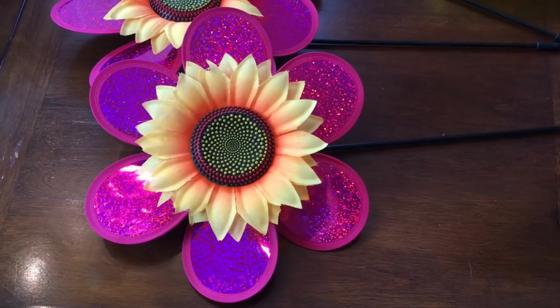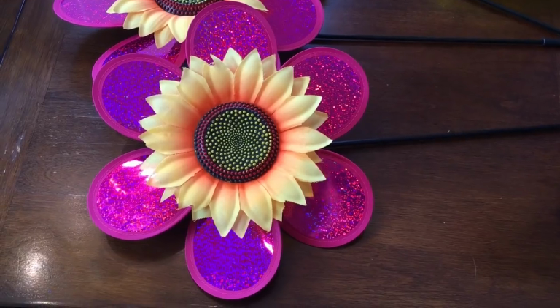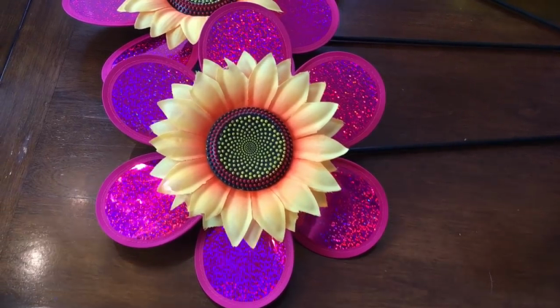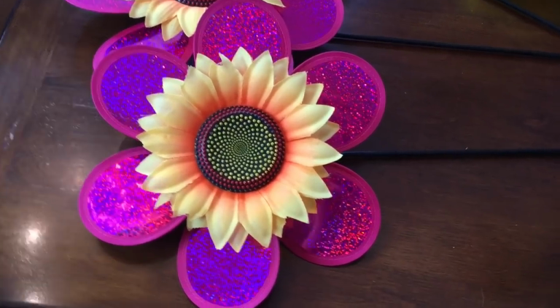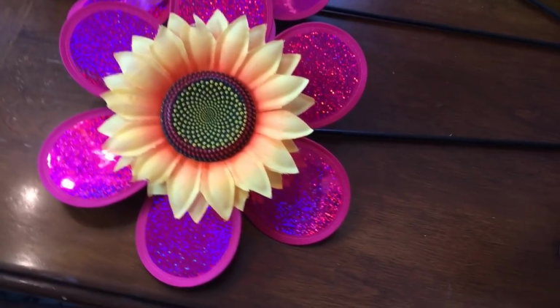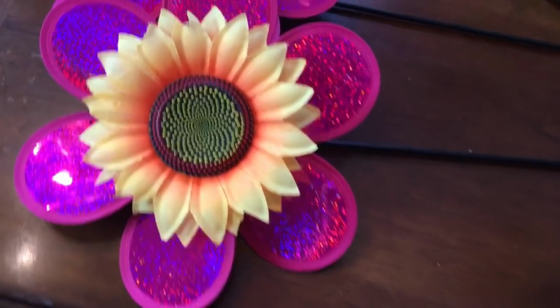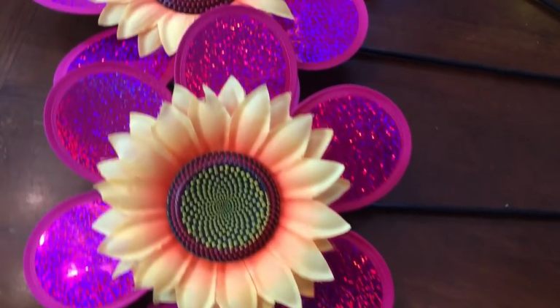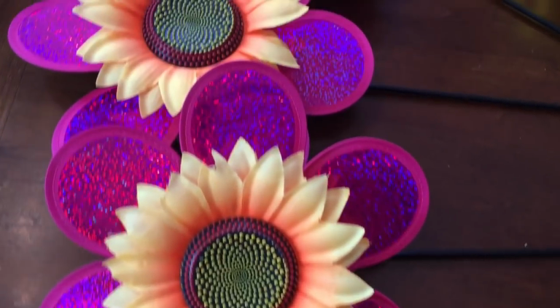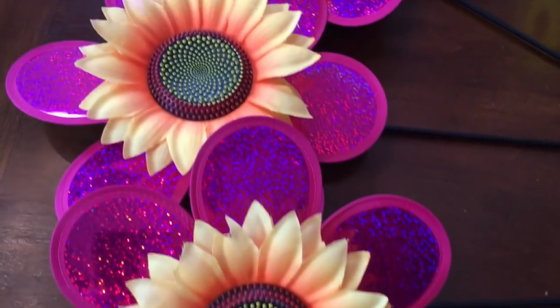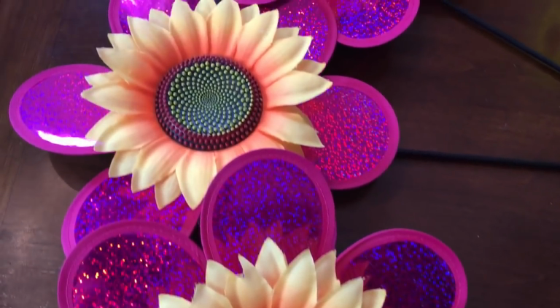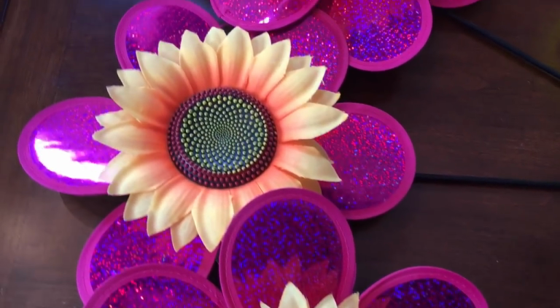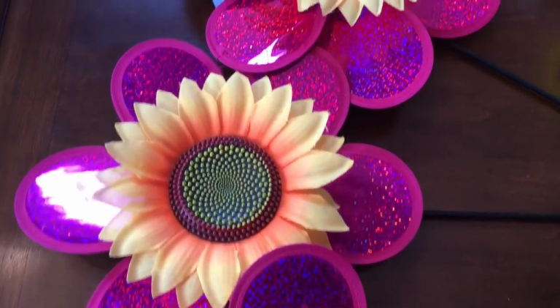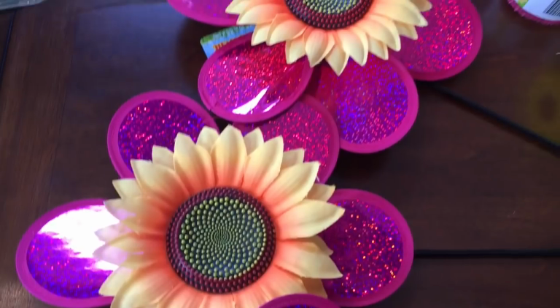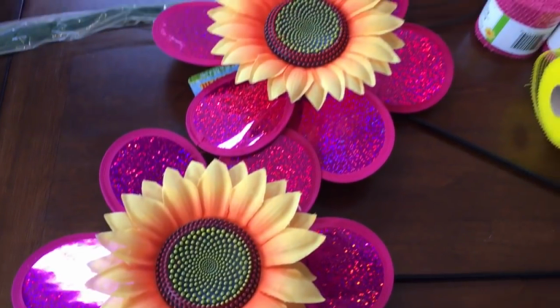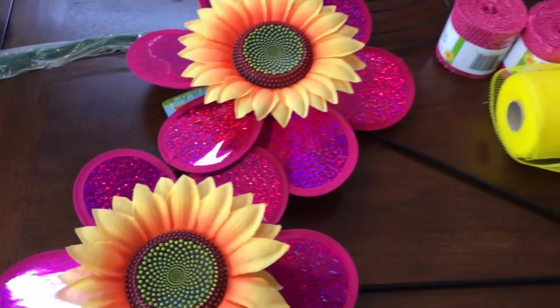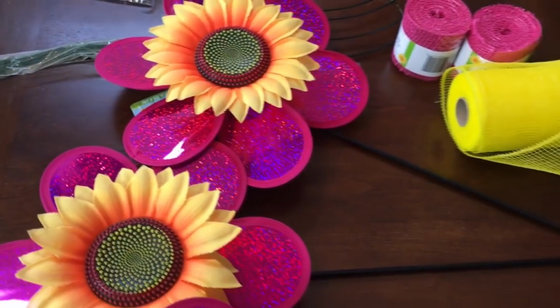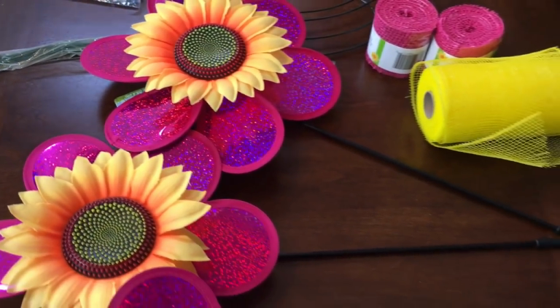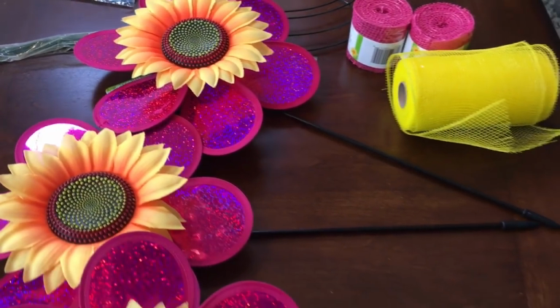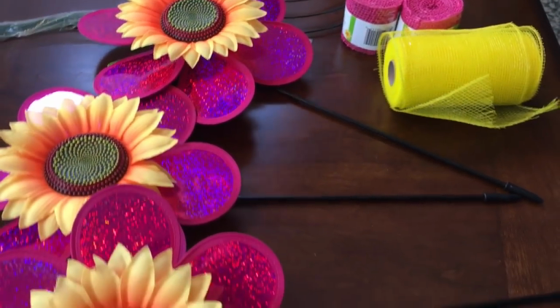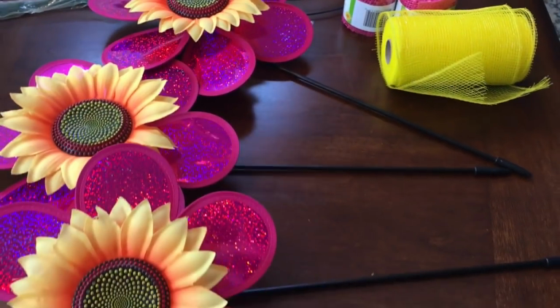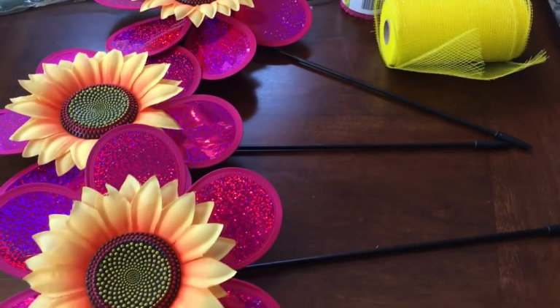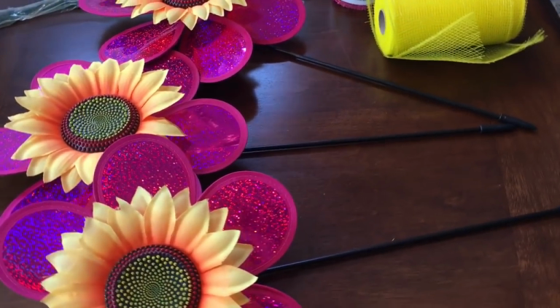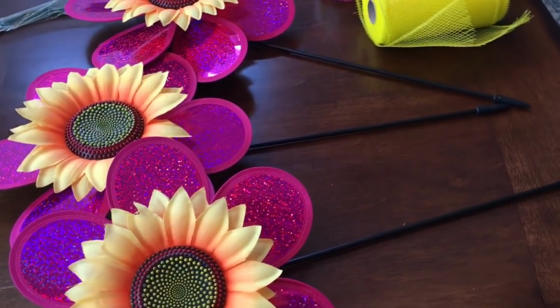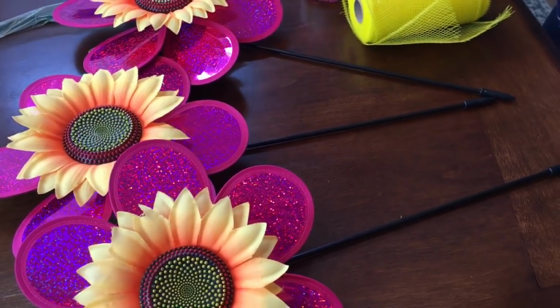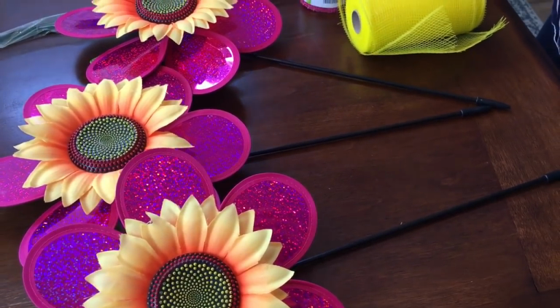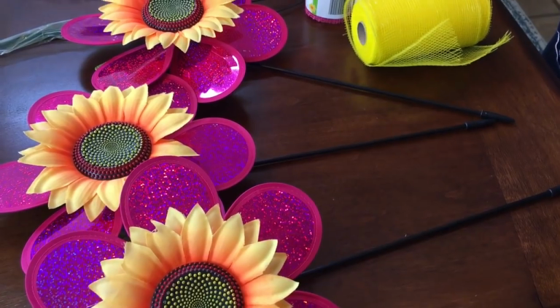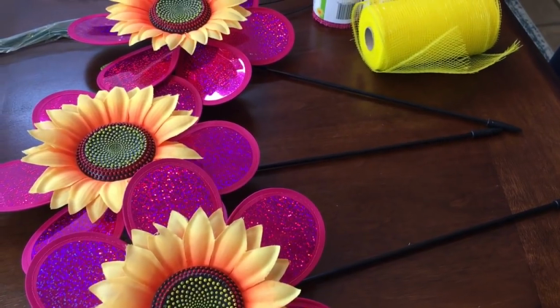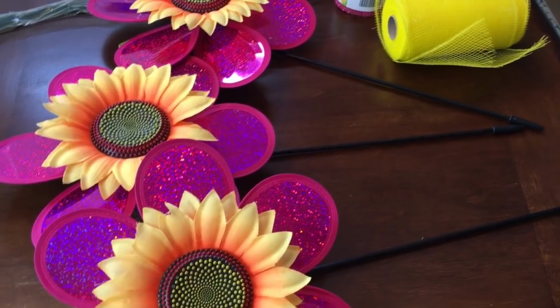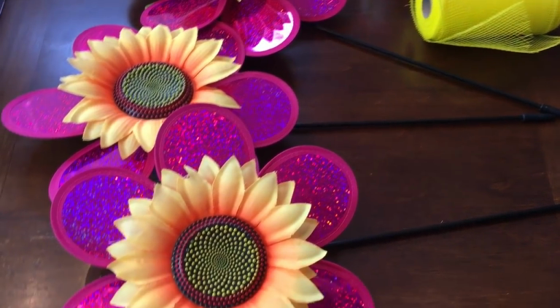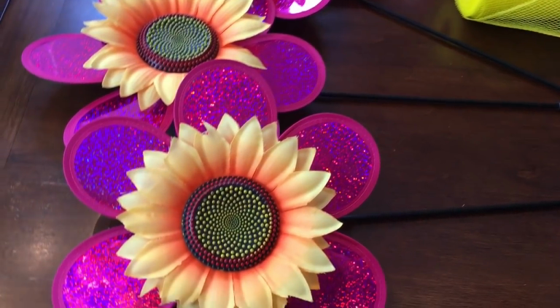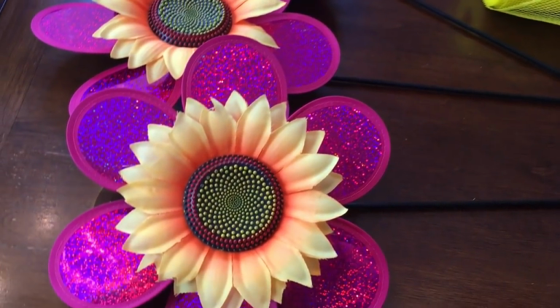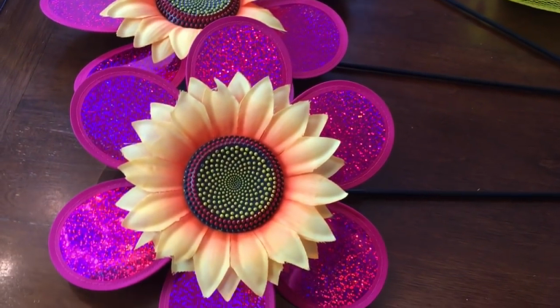Hi guys! Welcome to my channel. Today we are going to be making a fun pinwheel wreath and this is very inexpensive. Everything just about it is from Dollar Tree.